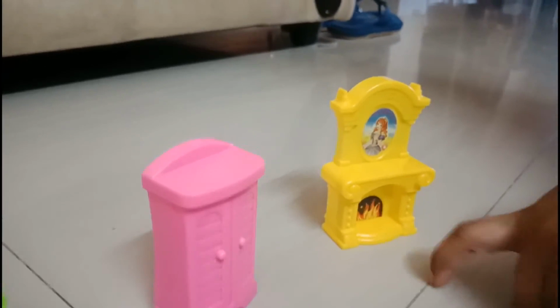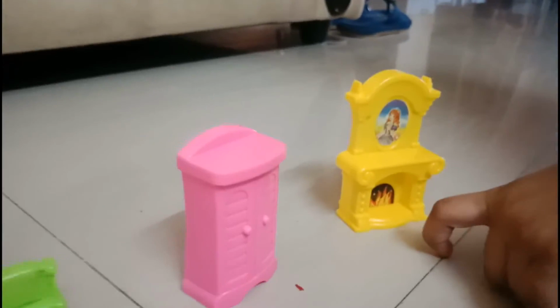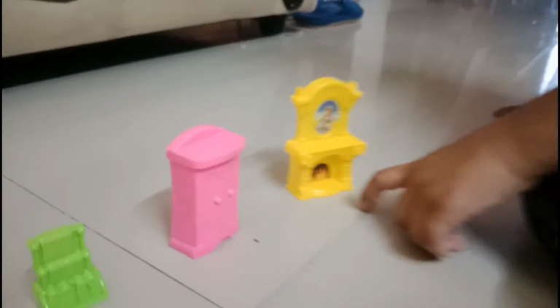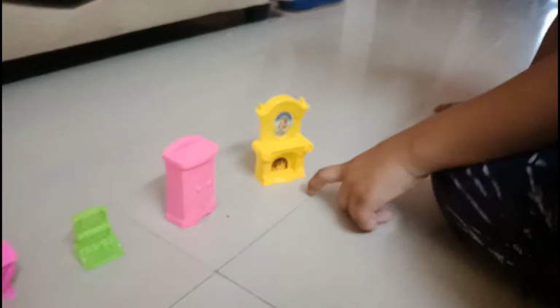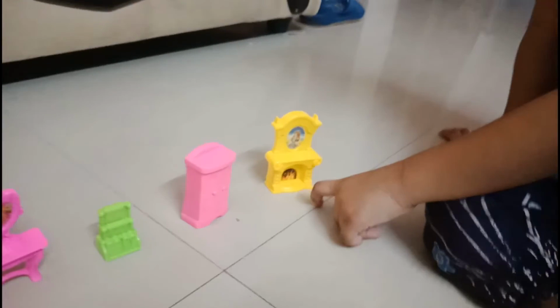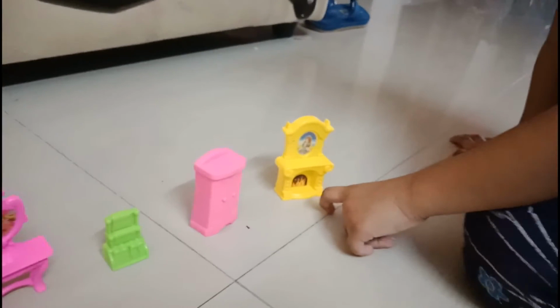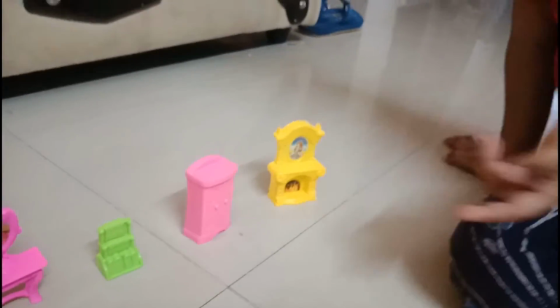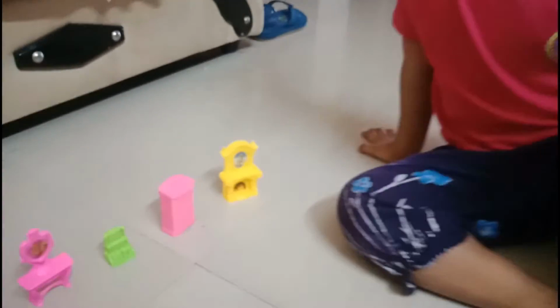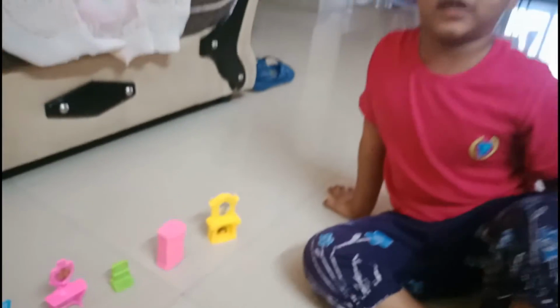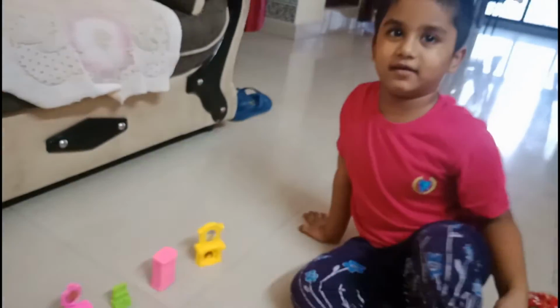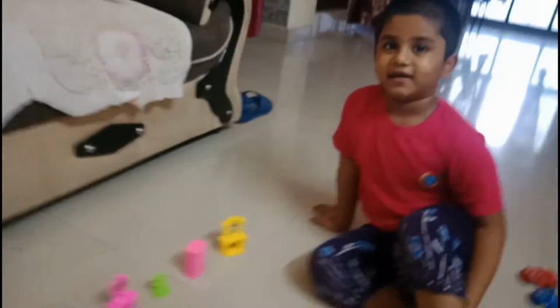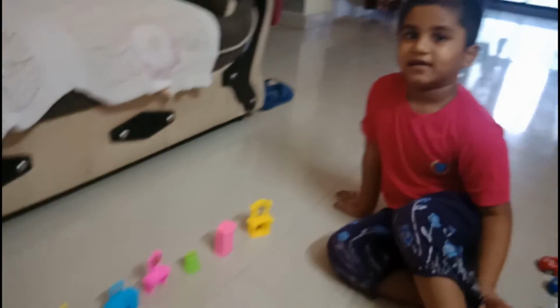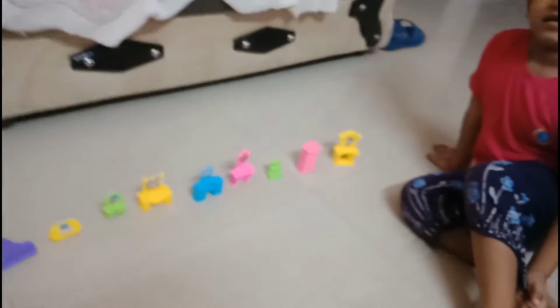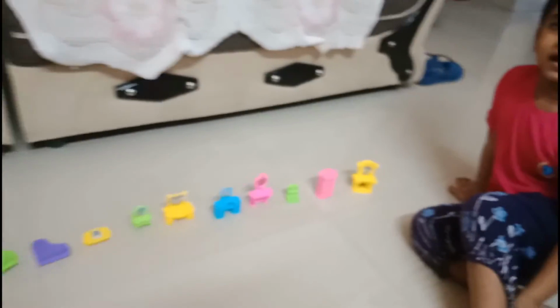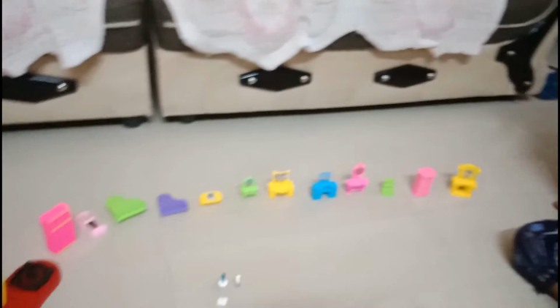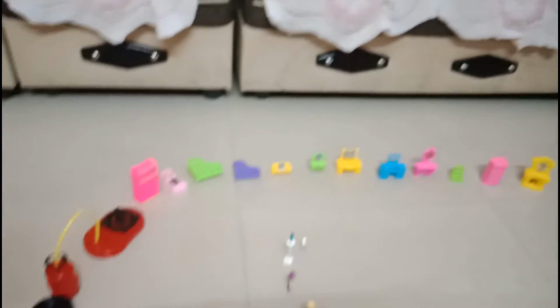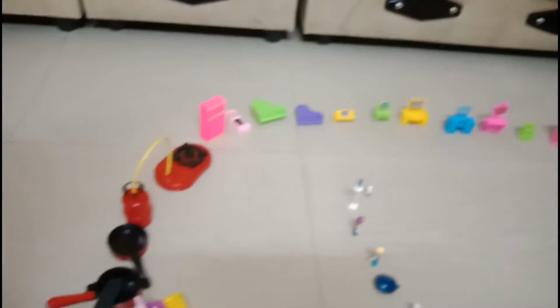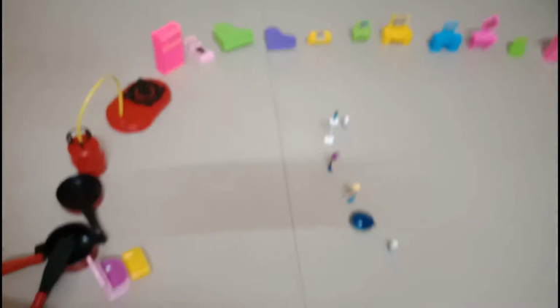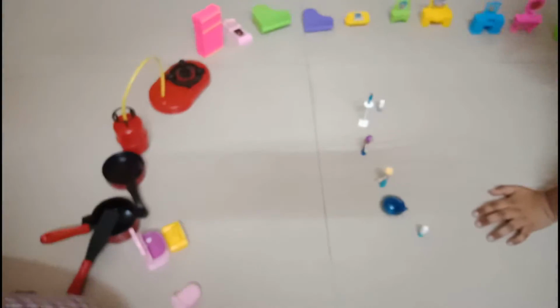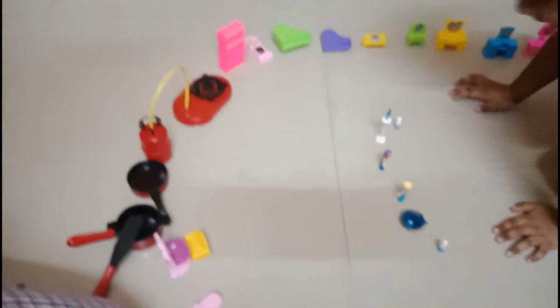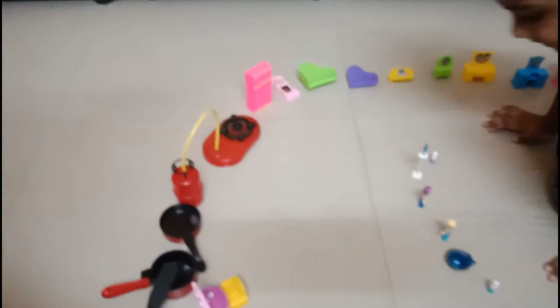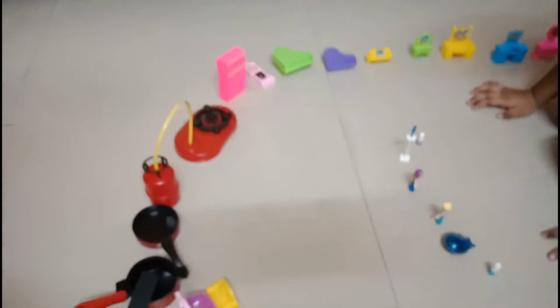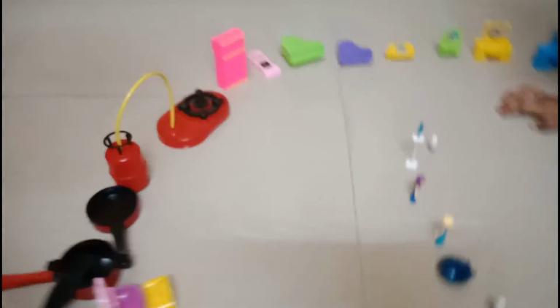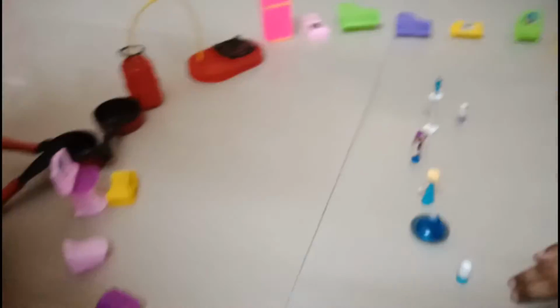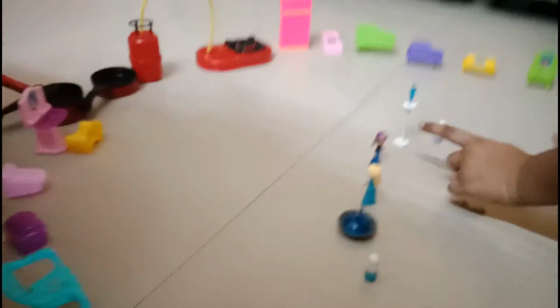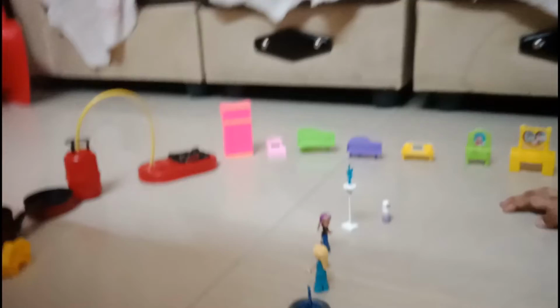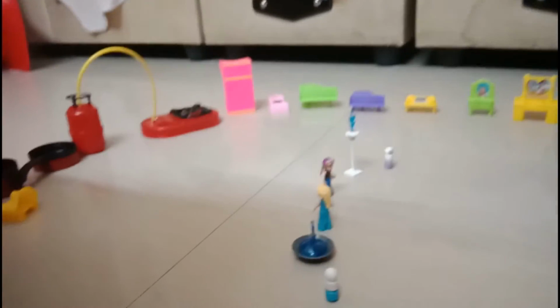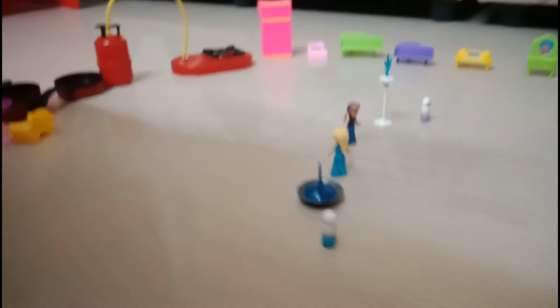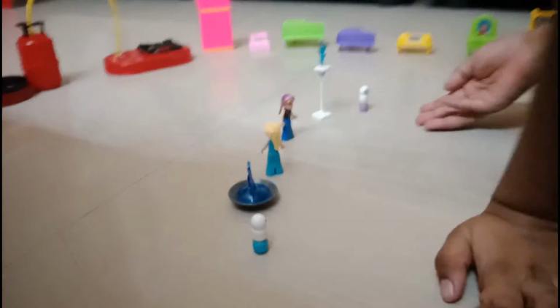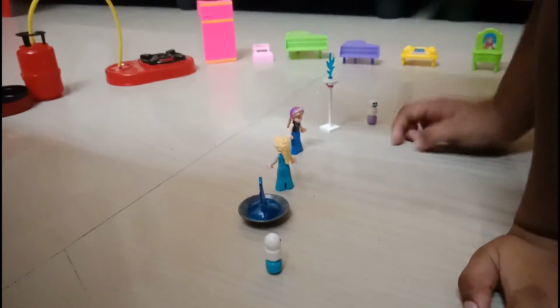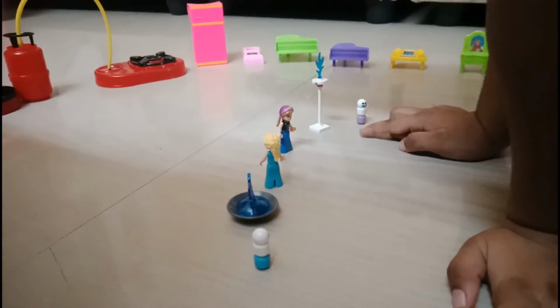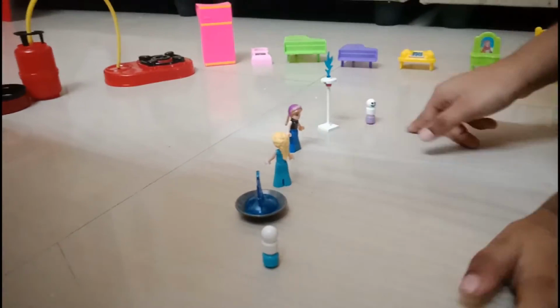What do you do with the fireplace? We sit and get some hot air — you get yourself warm. Very nice. It's such a big and beautiful house. And this is Elsa and Anna and the decorations.